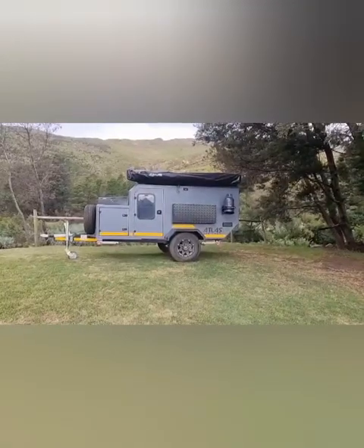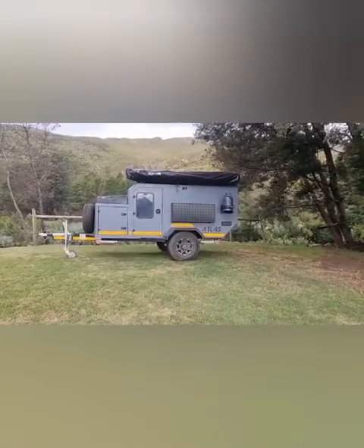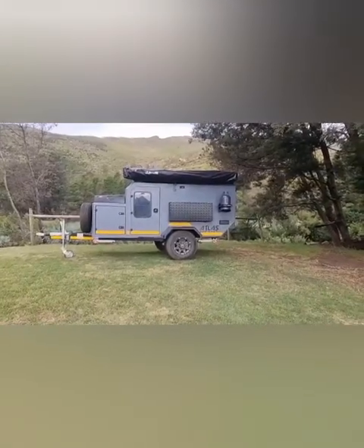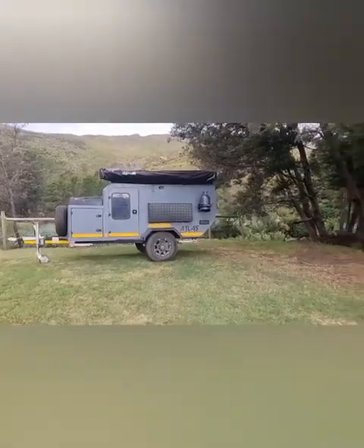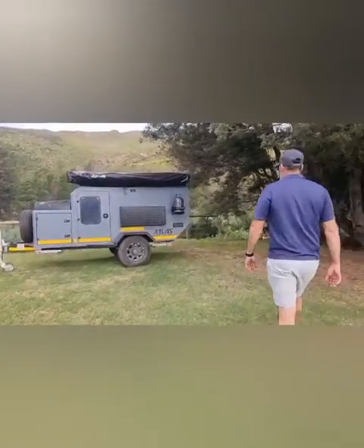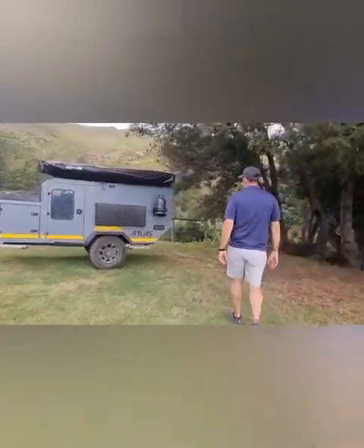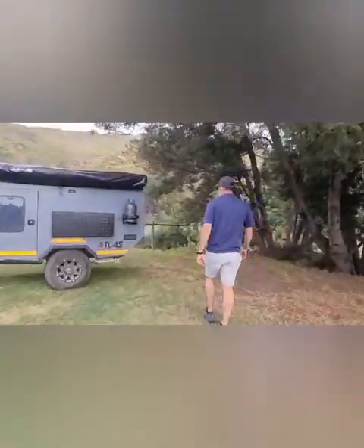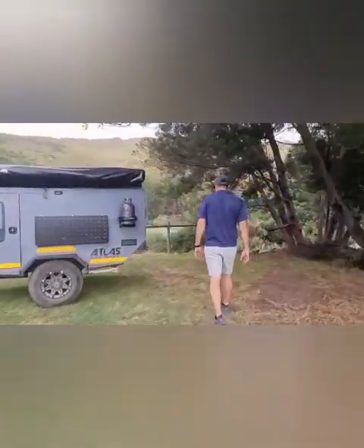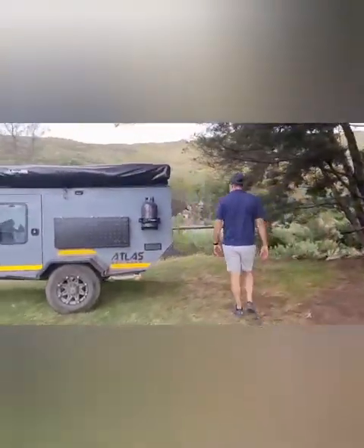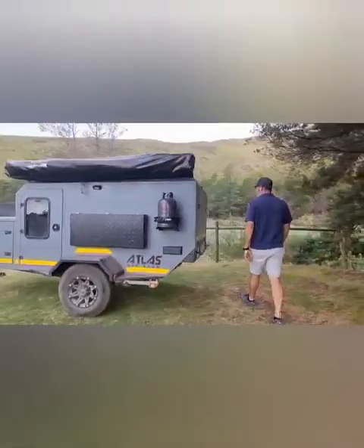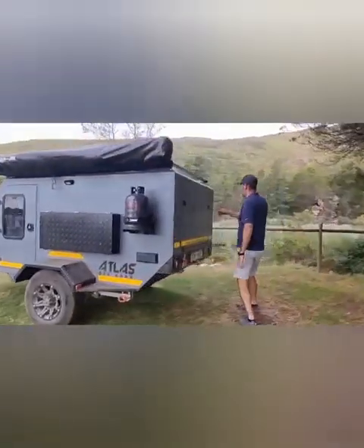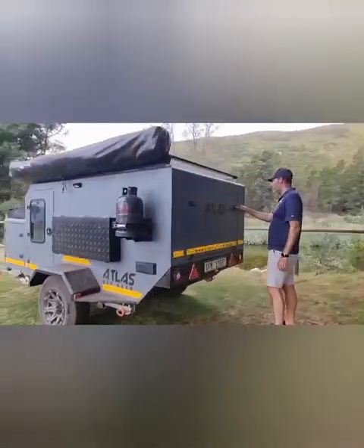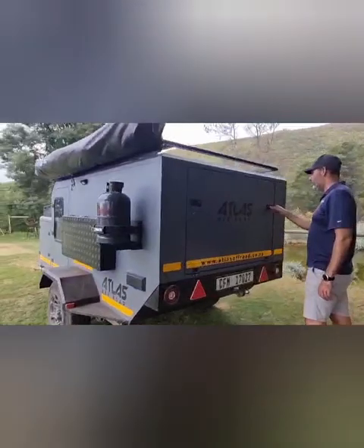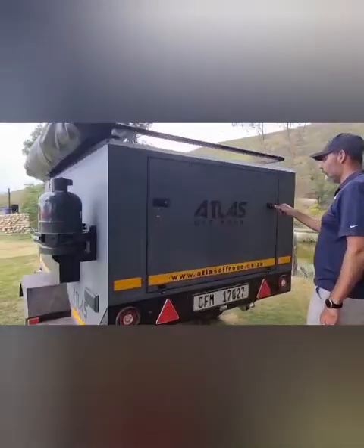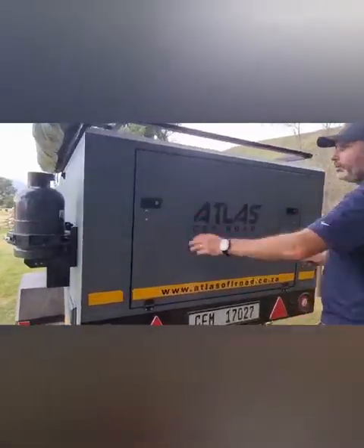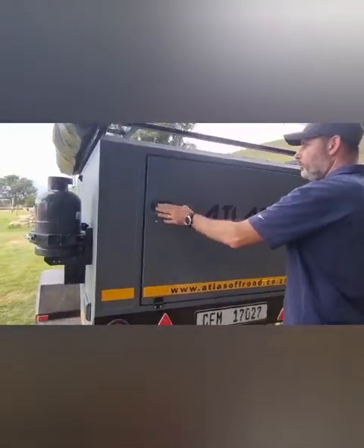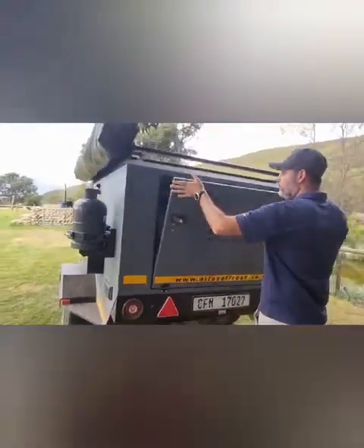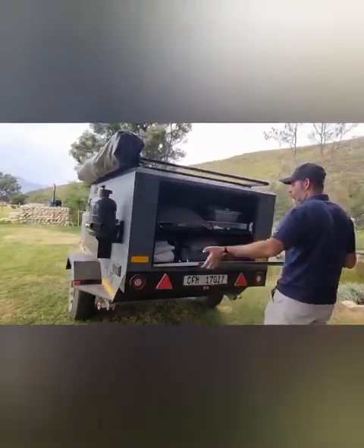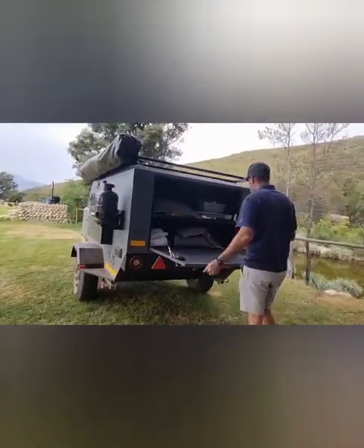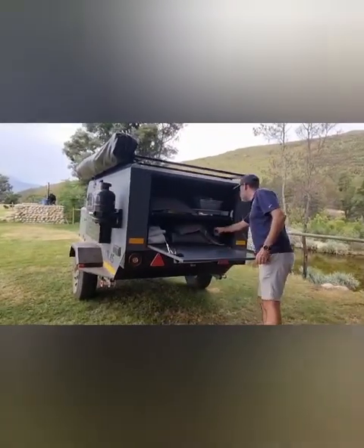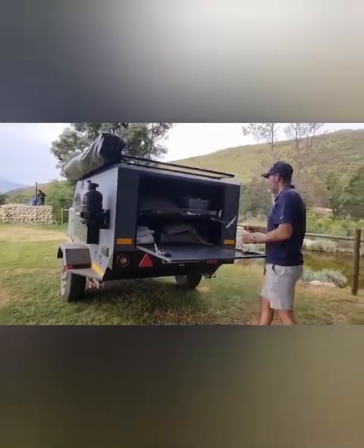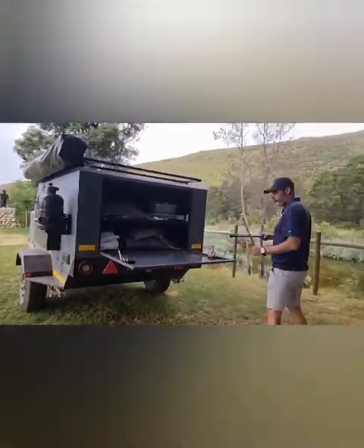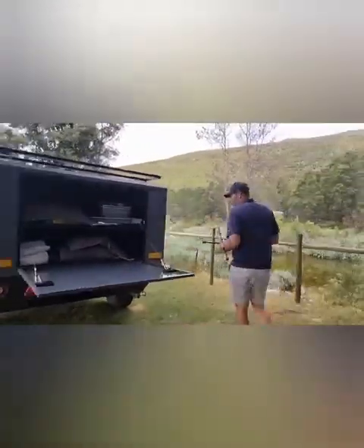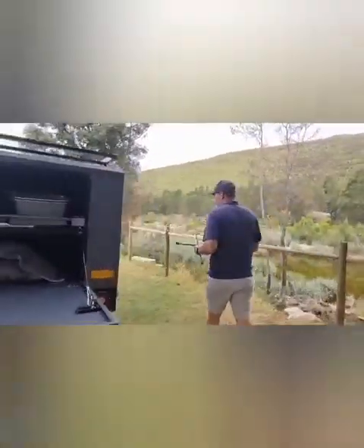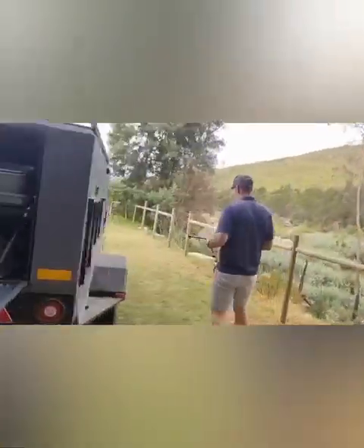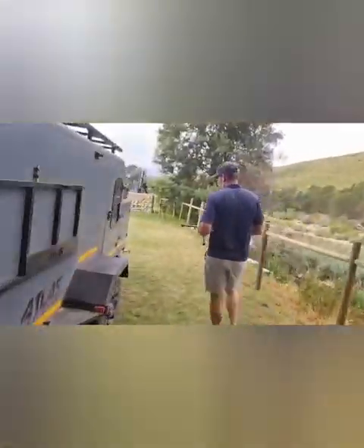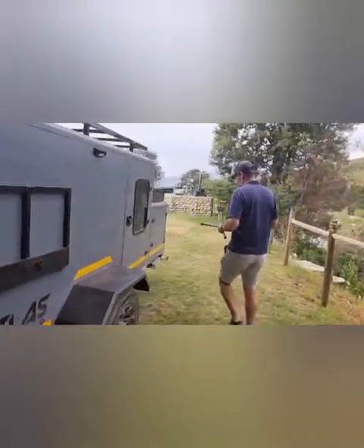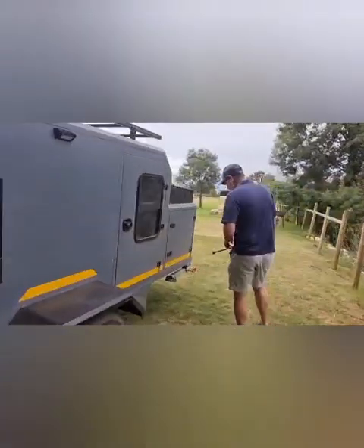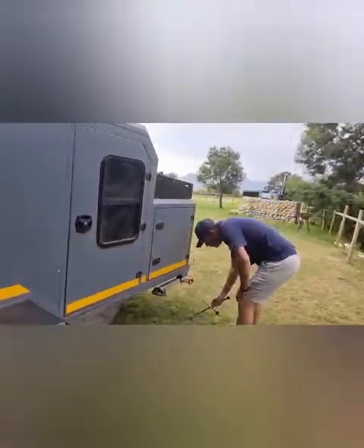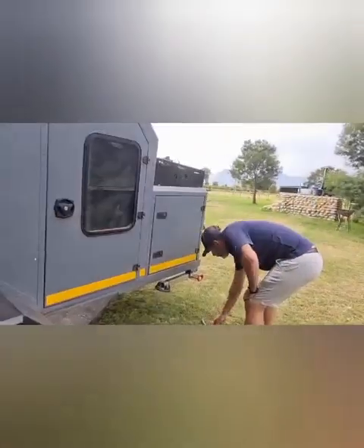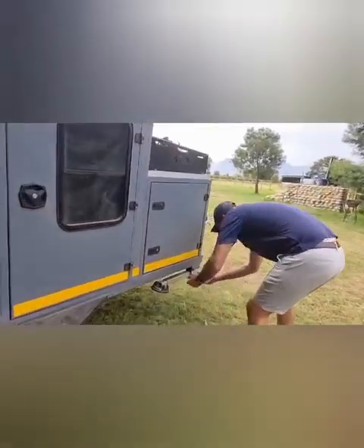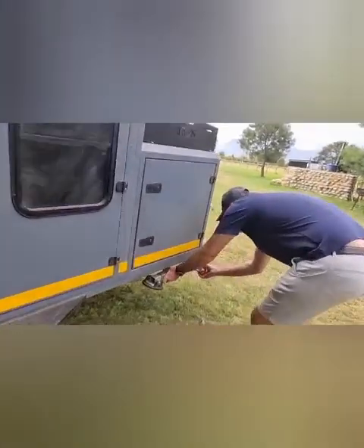Come join me setting up the Atlas ST2. We're first opening up the rear compartment. We need to get out the wheel spinner so we can put down the four stabilizer legs.